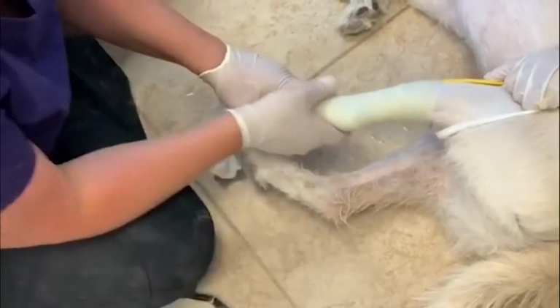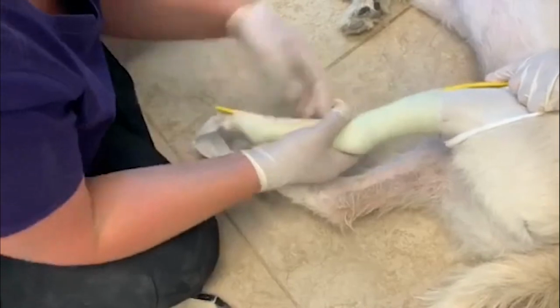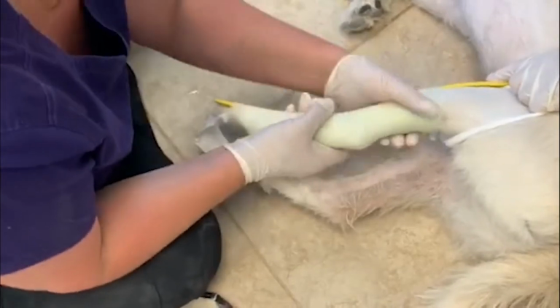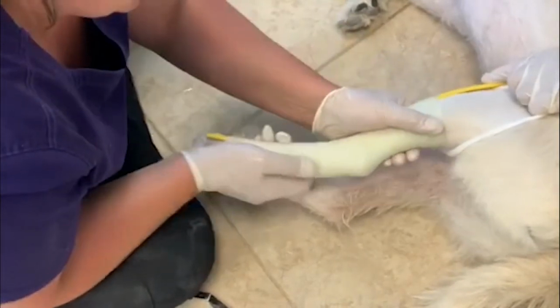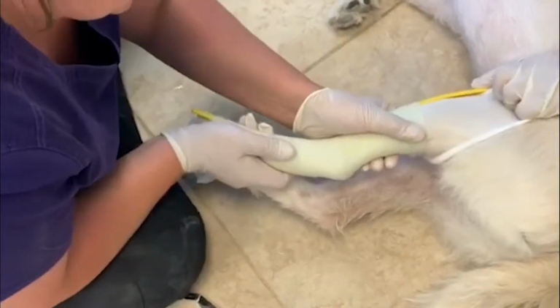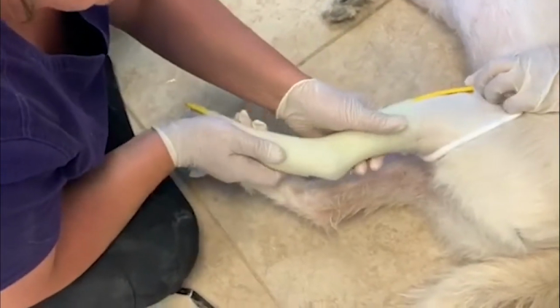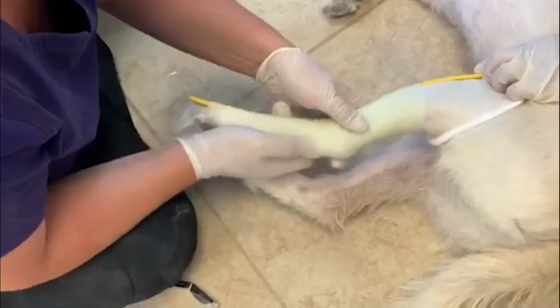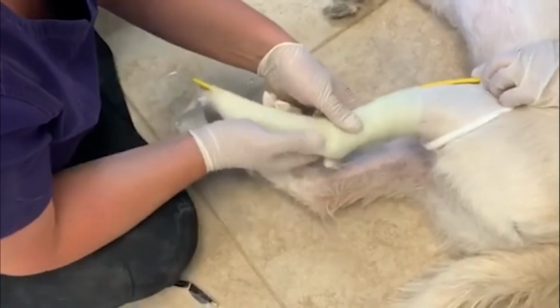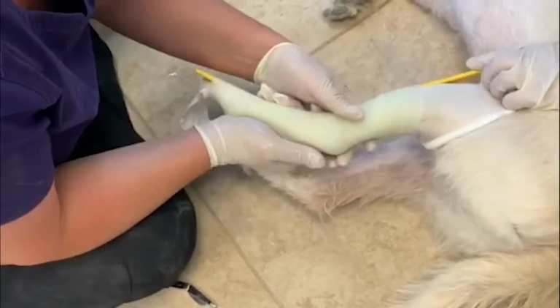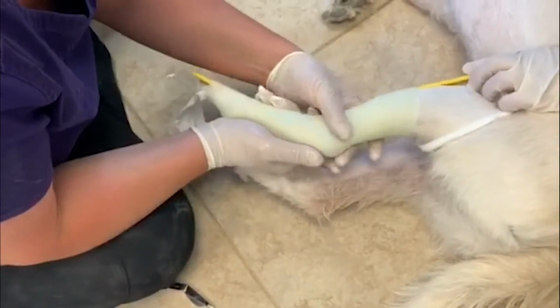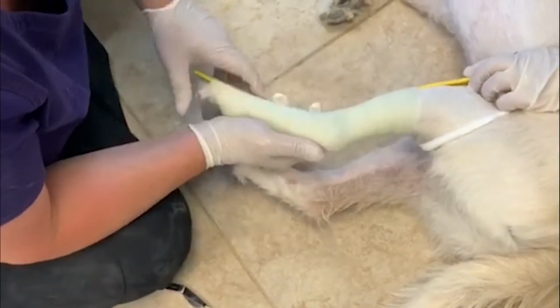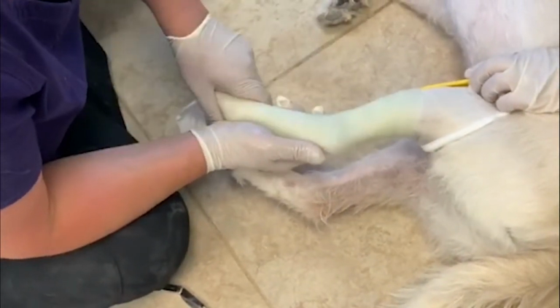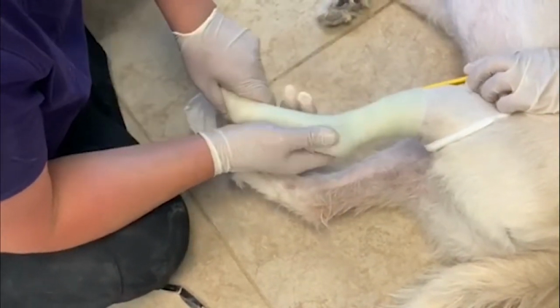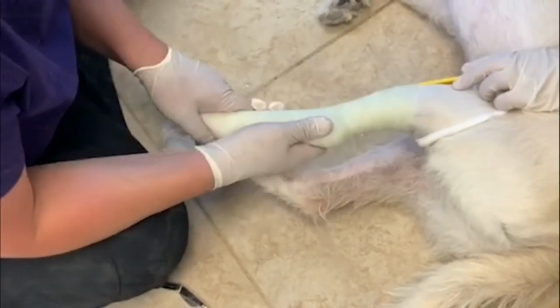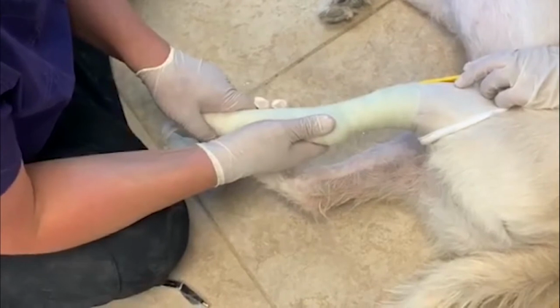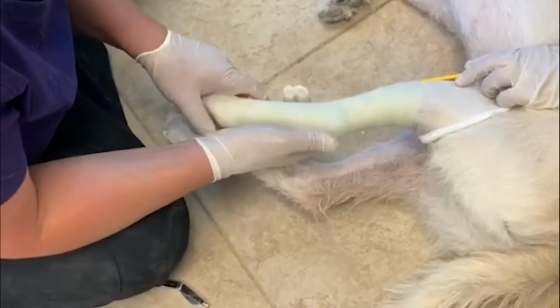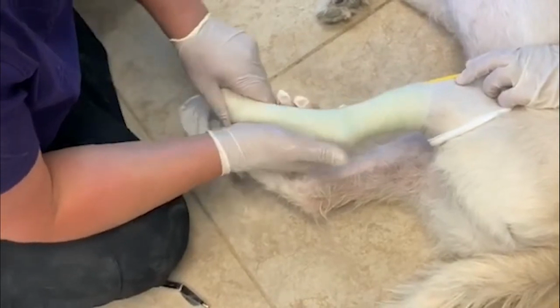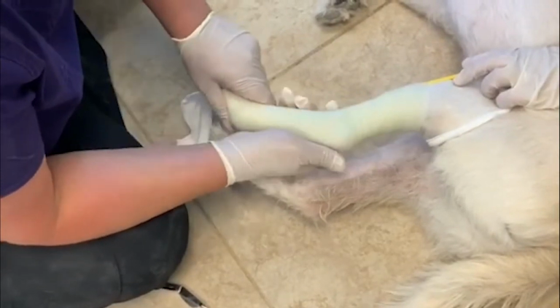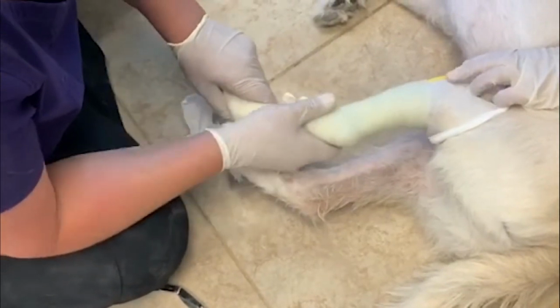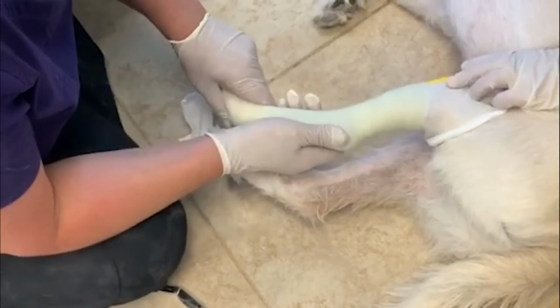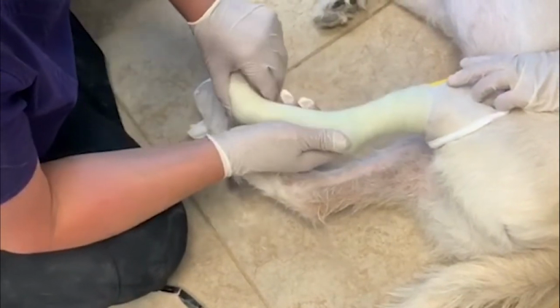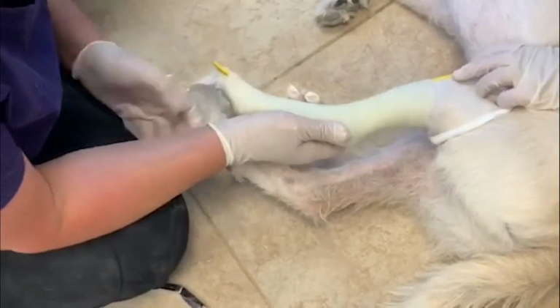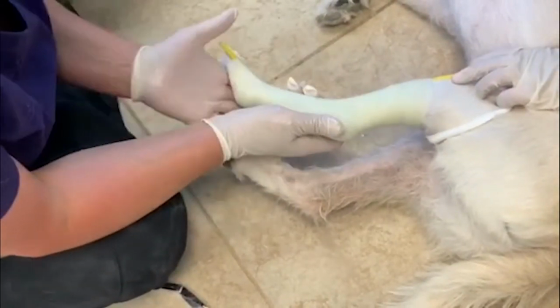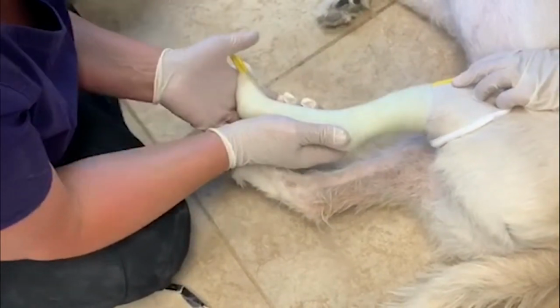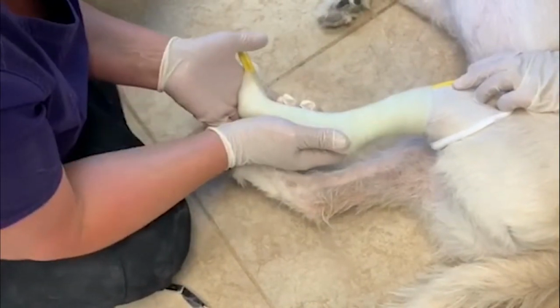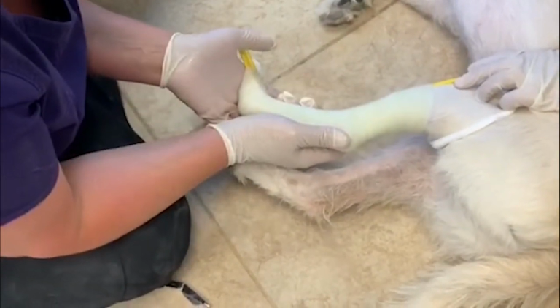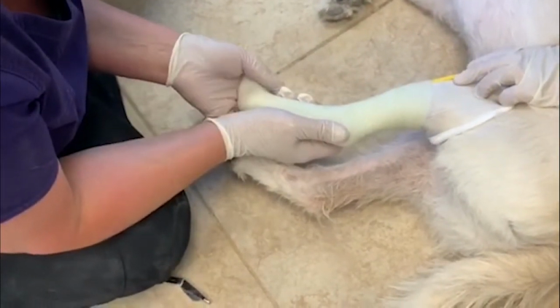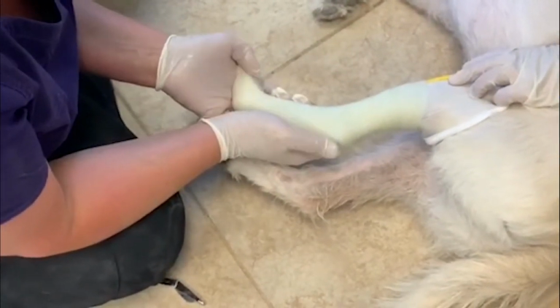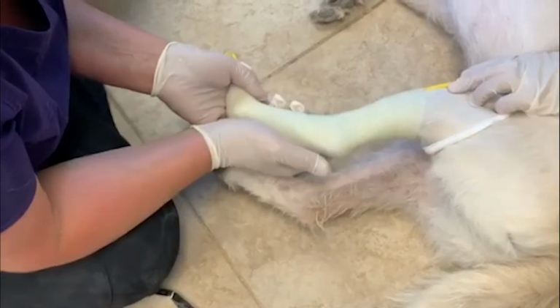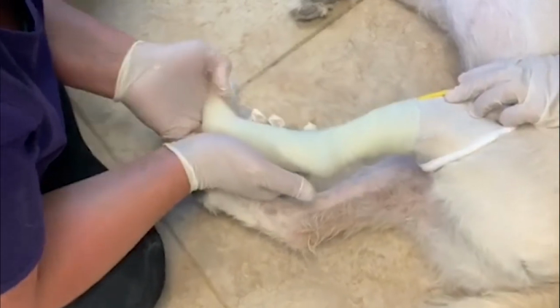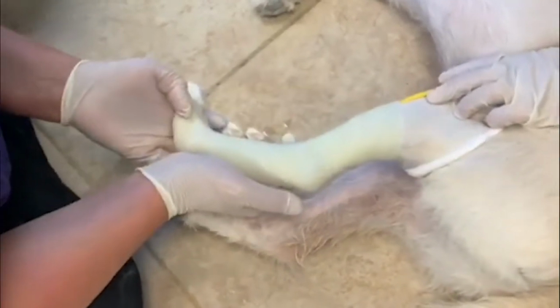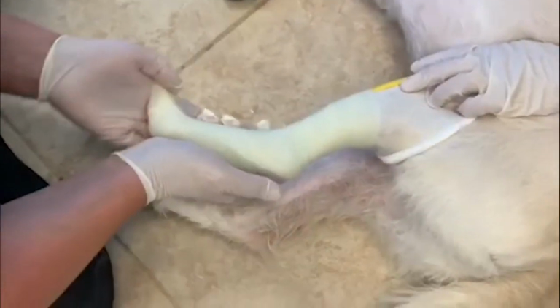You want to mimic a standing position, so a little bend in the hock. You don't want to super hyperextend the hock. Put a natural bend, and you want to flex that paw to mimic that natural standing position.